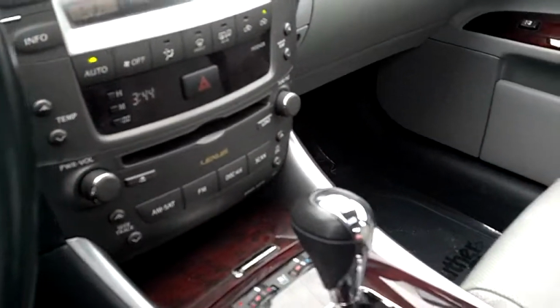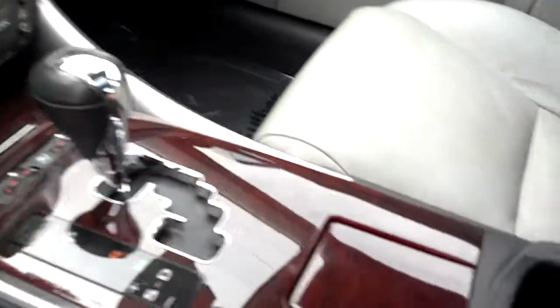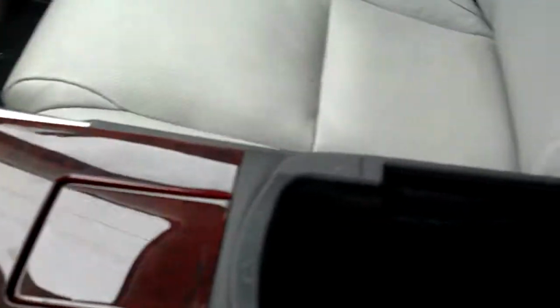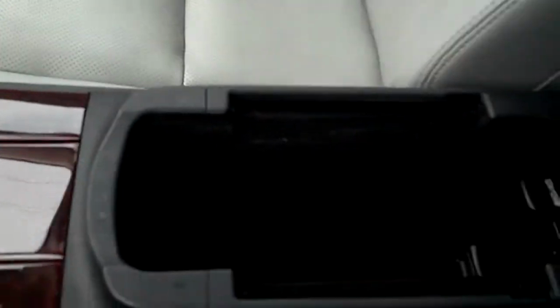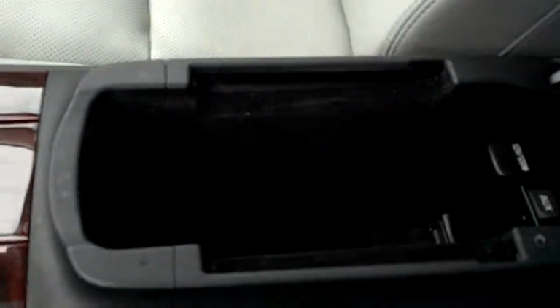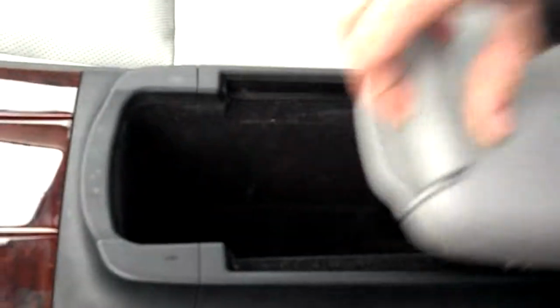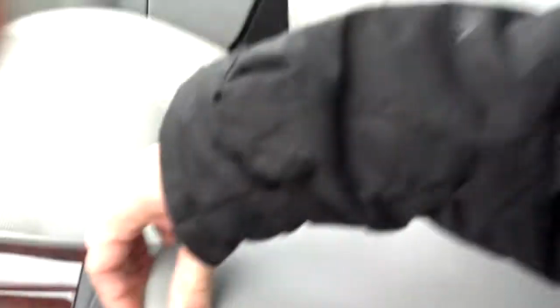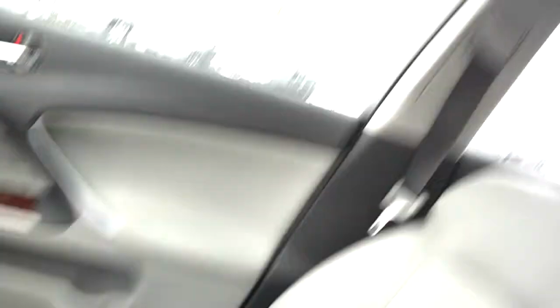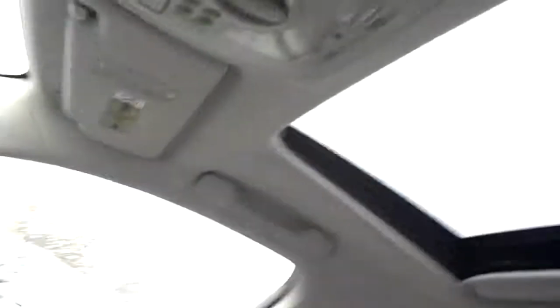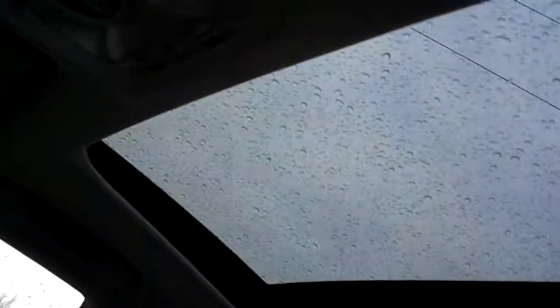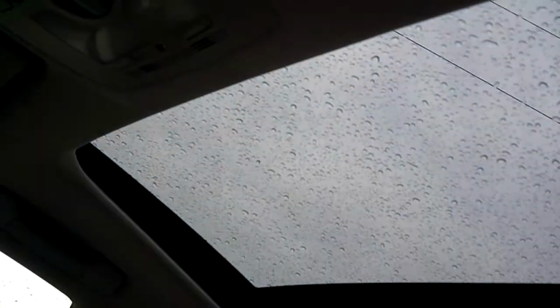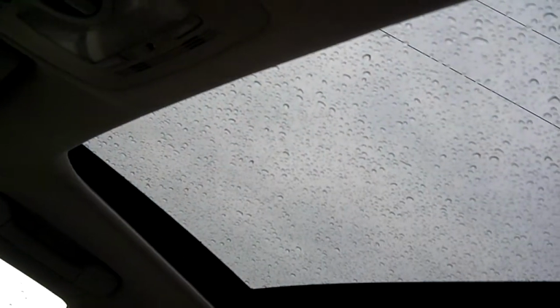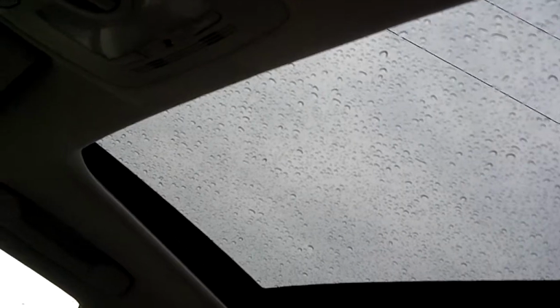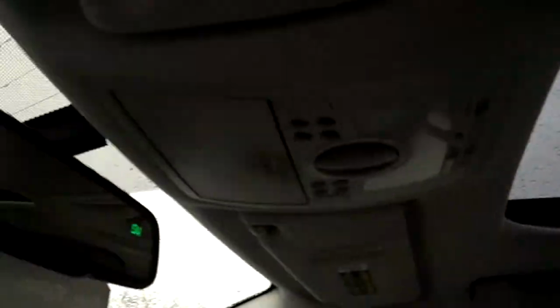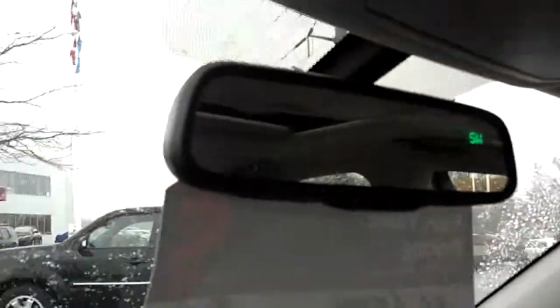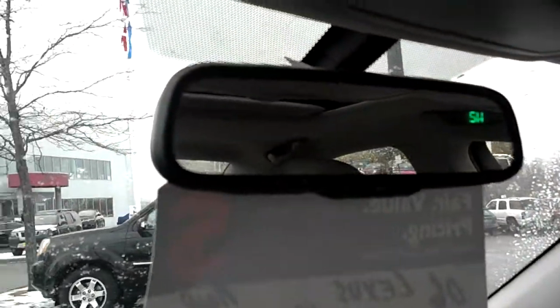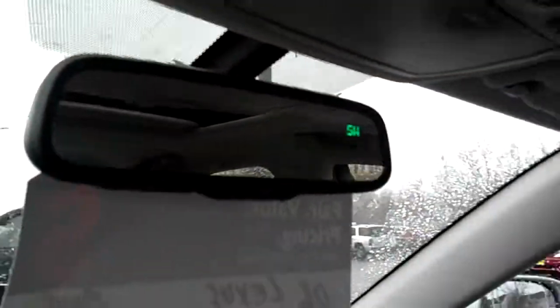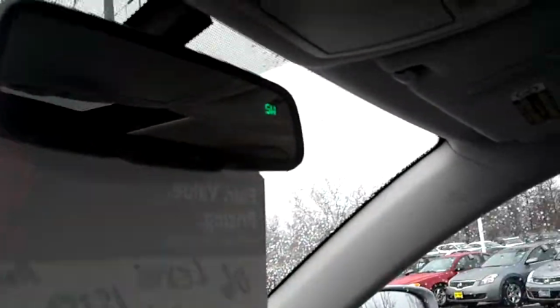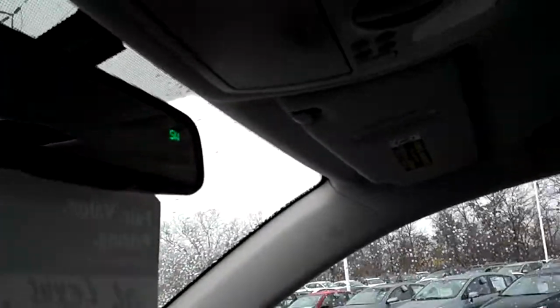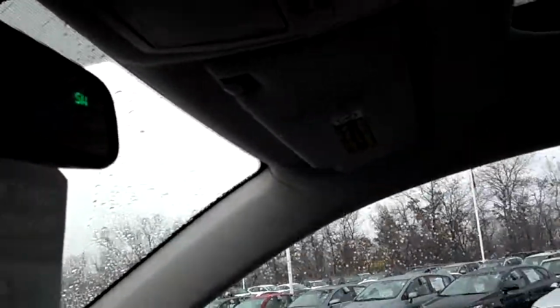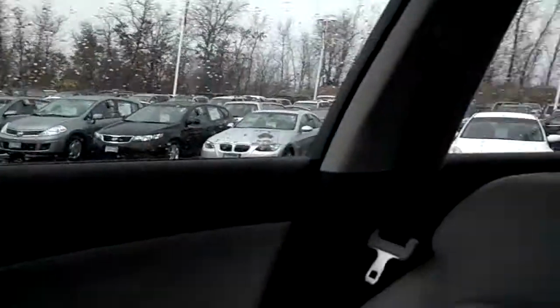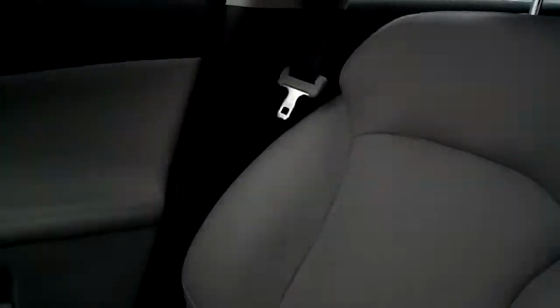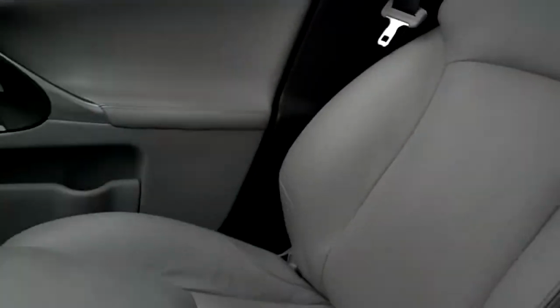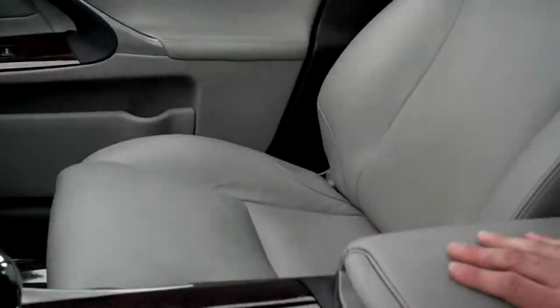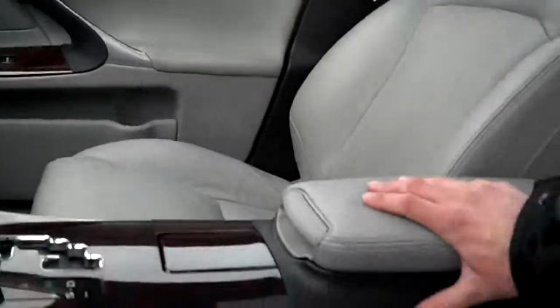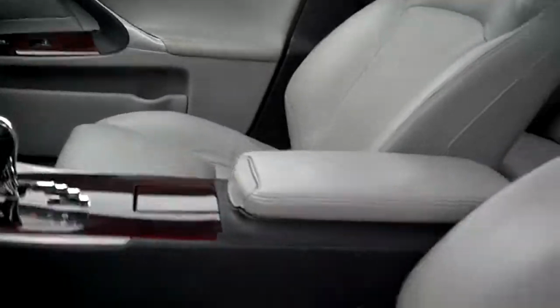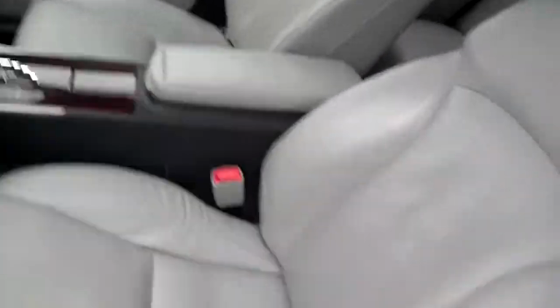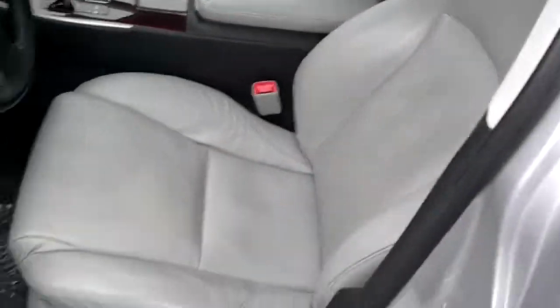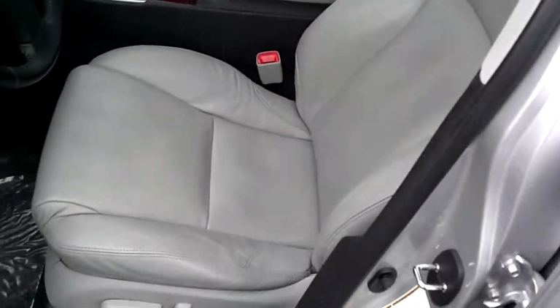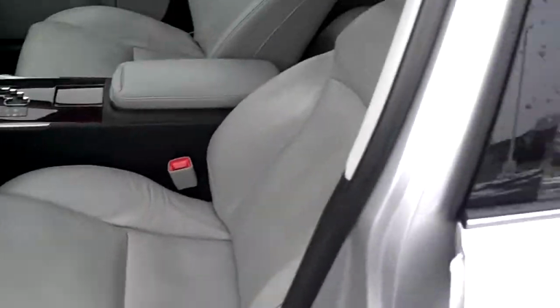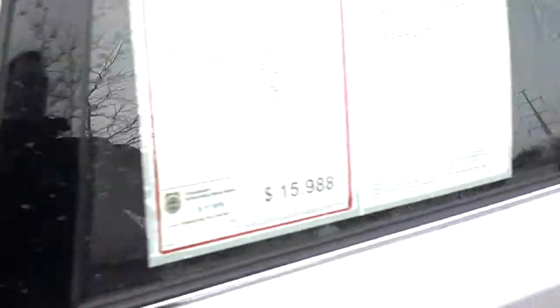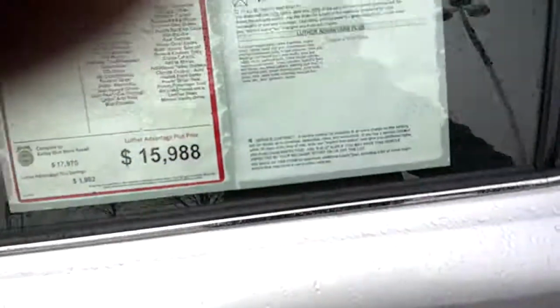Full dual climate control, tons of features. Storage in the center, center armrest, a huge moonroof, and your HomeLink. Everything's on here — great vehicle, great value. You can see the bucket seats and the leather is beautiful in here.